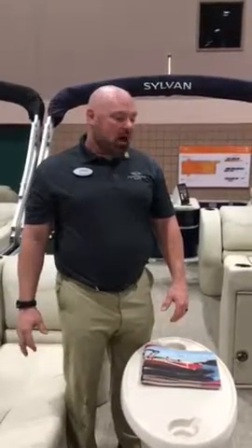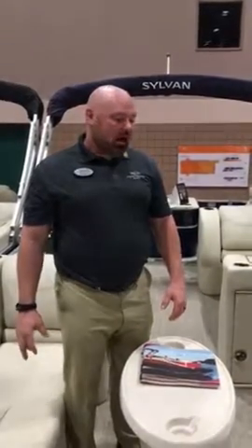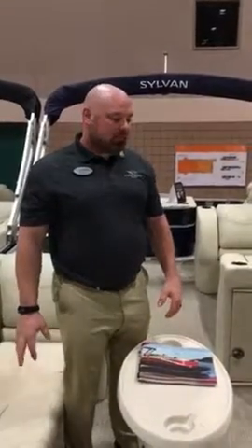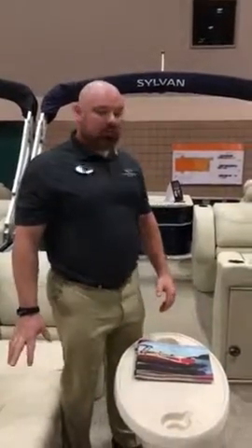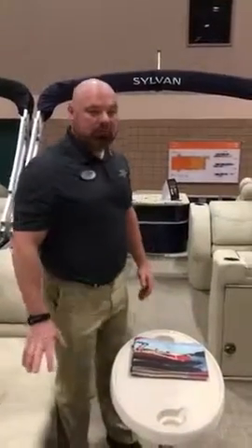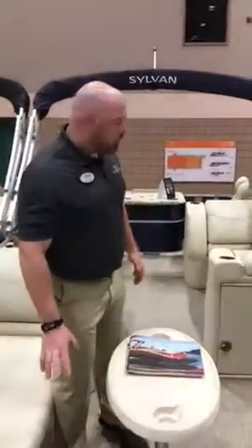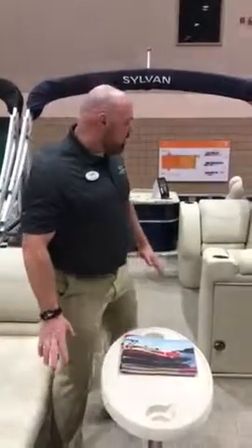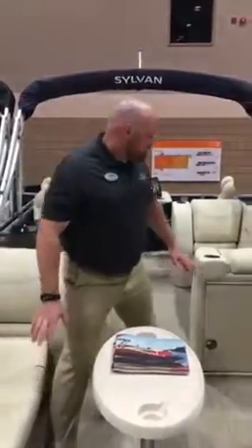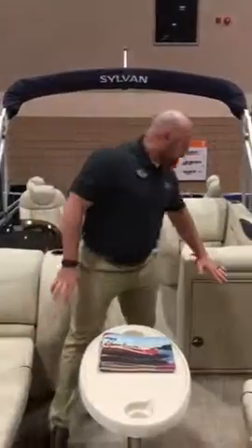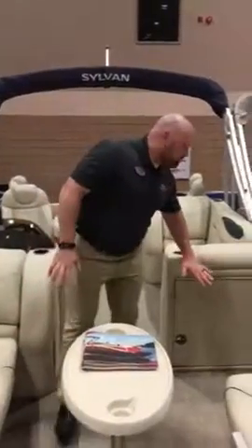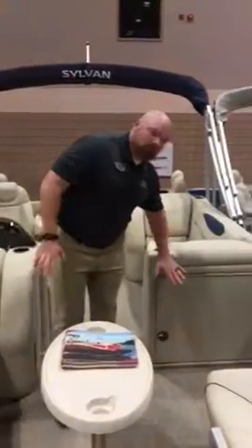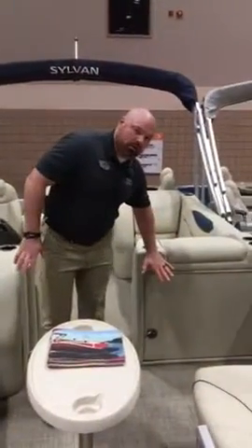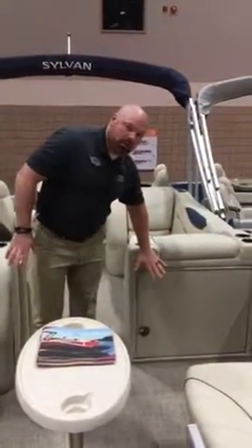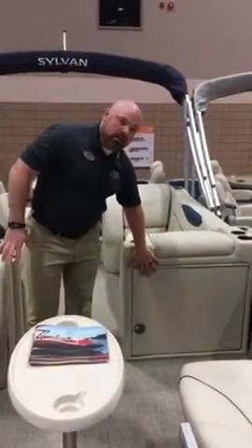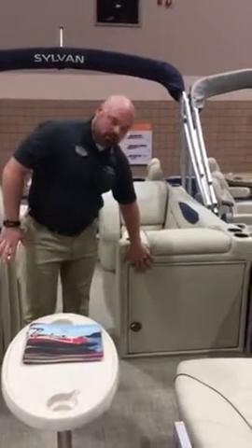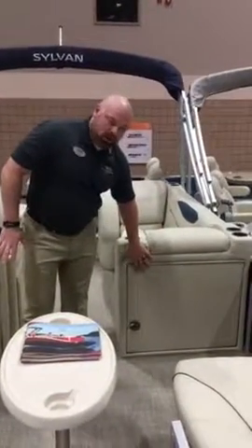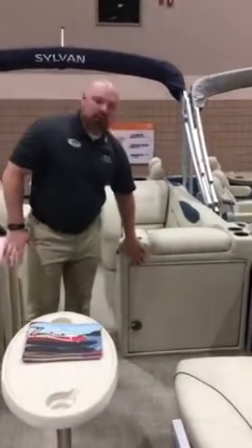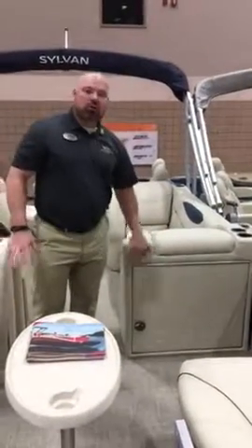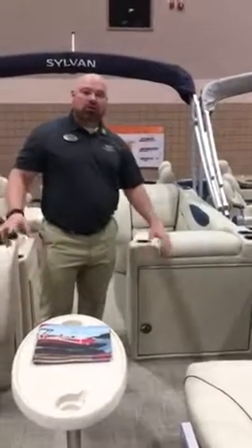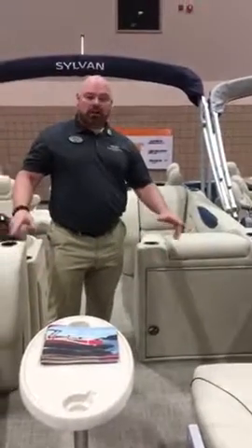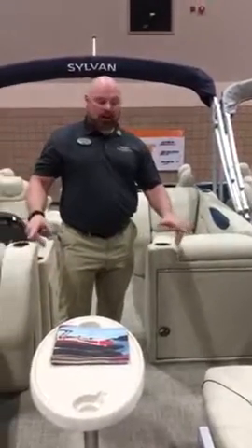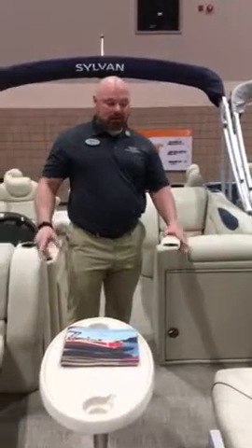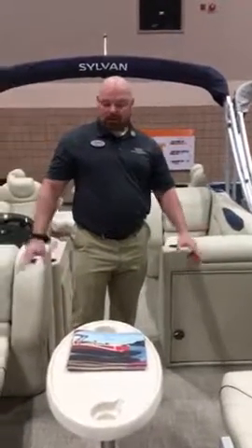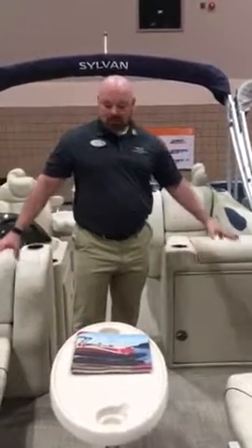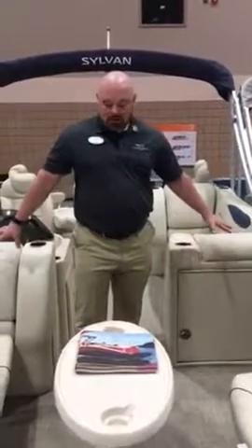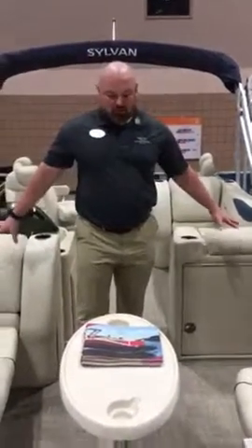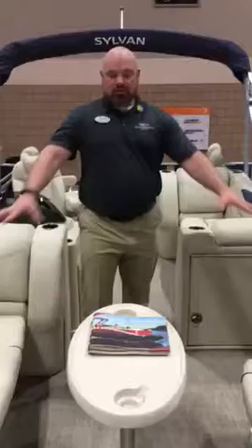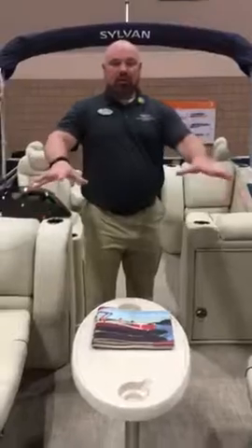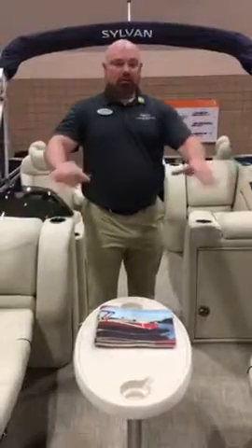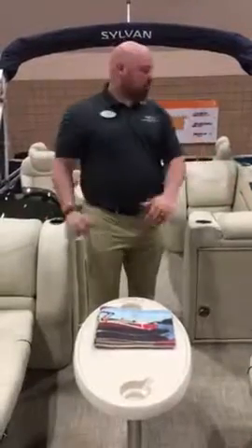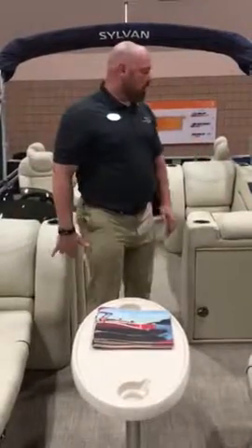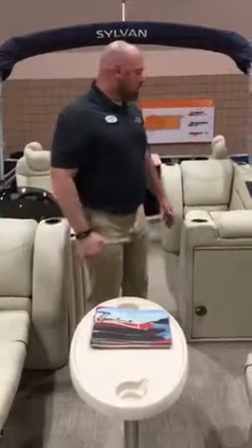As all Sylvans do, they come standard with a privacy enclosure, docking lights, and storage underneath all the benches.